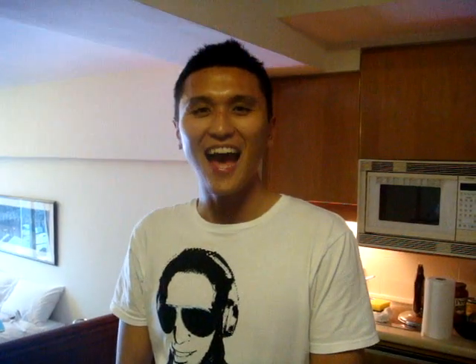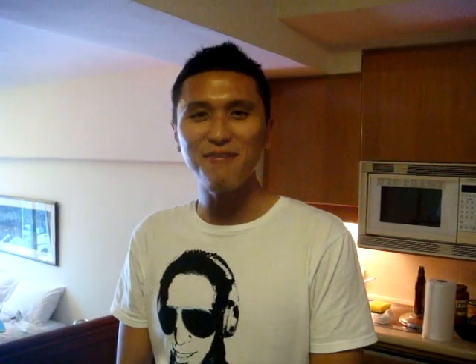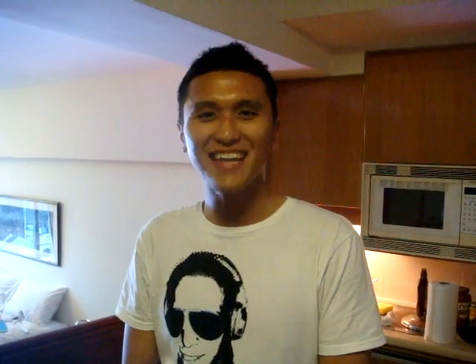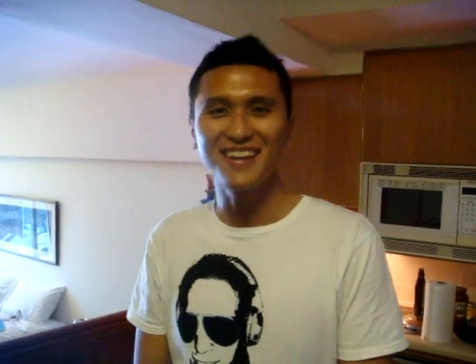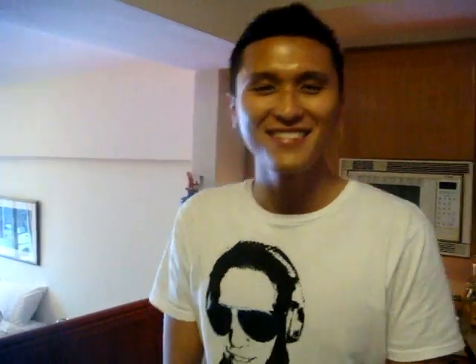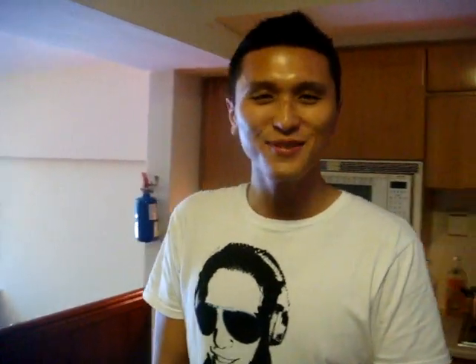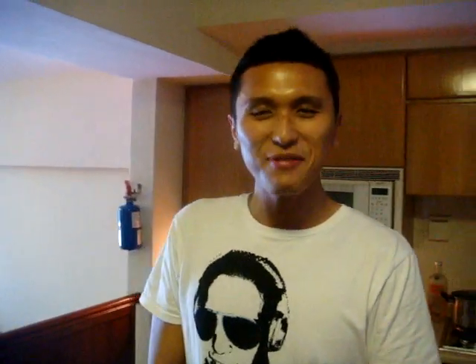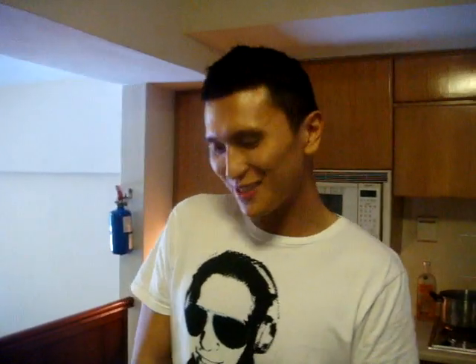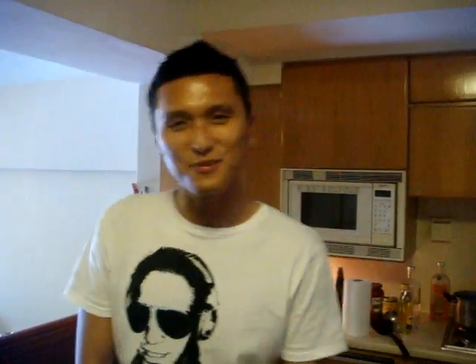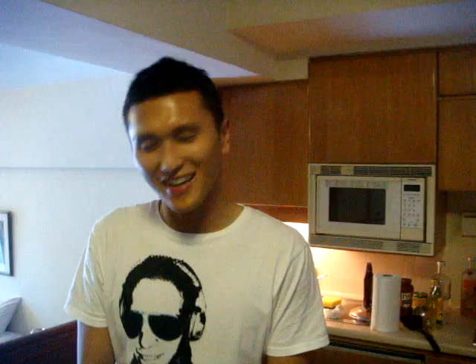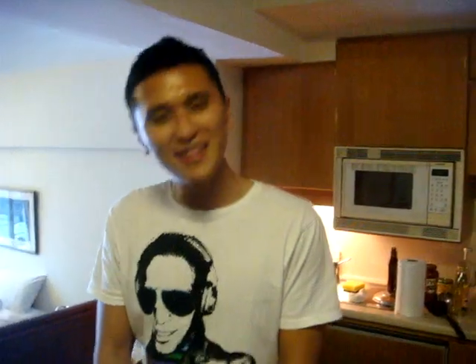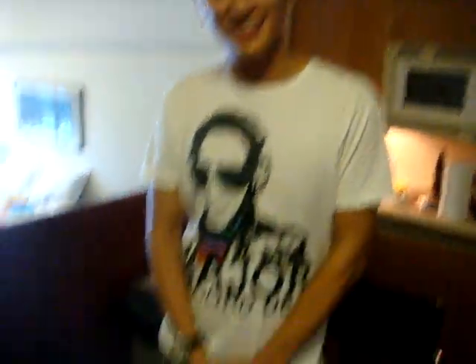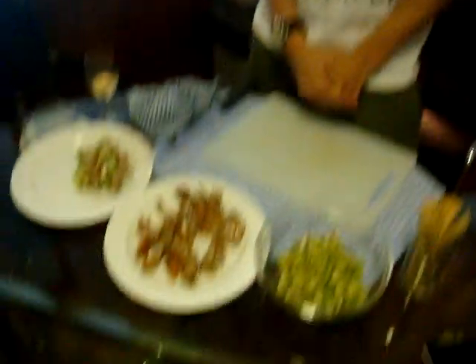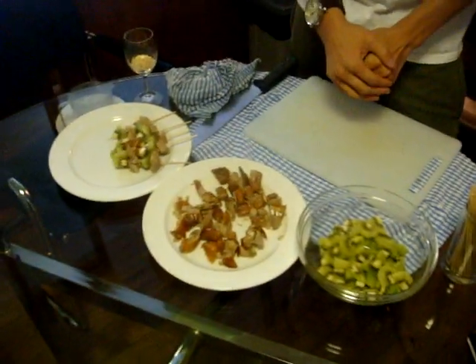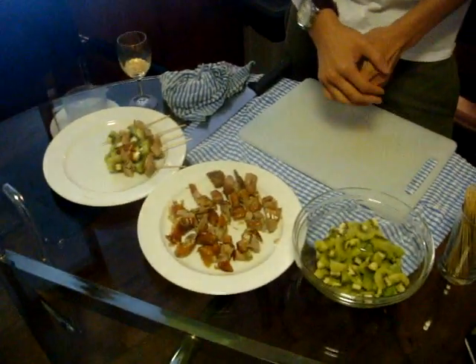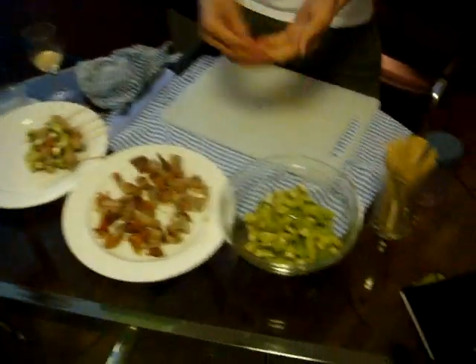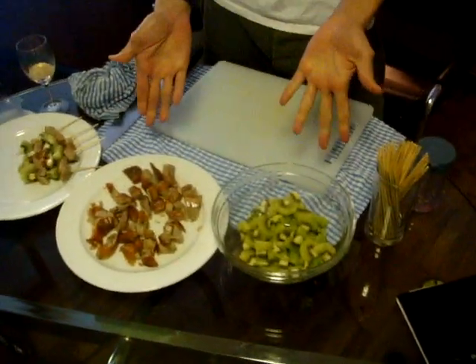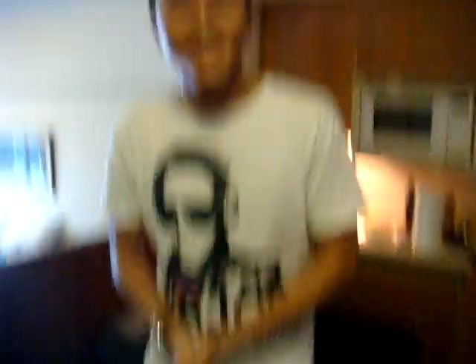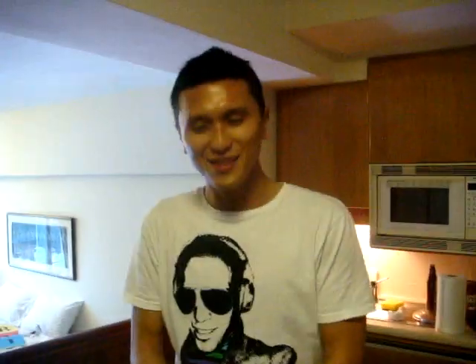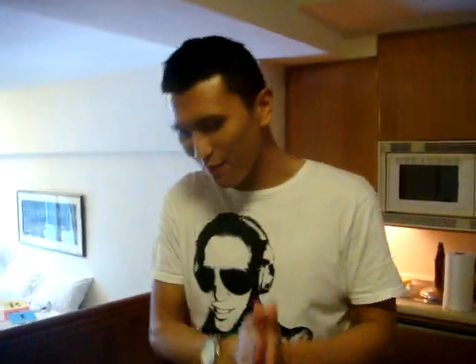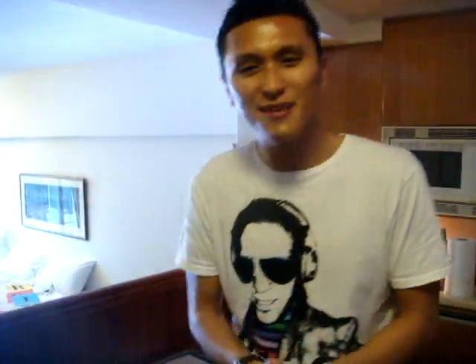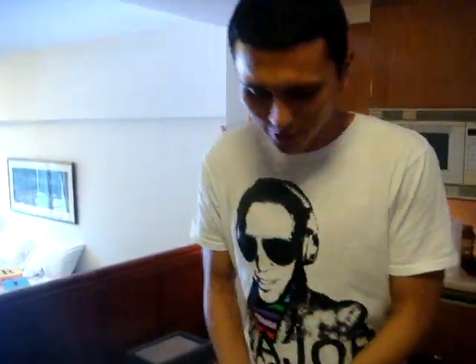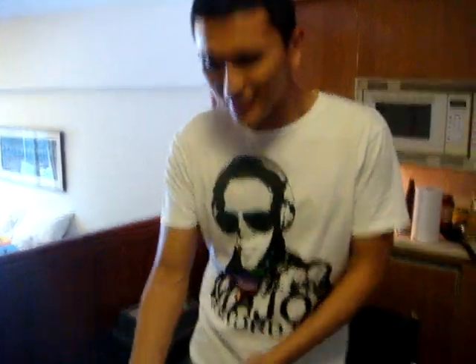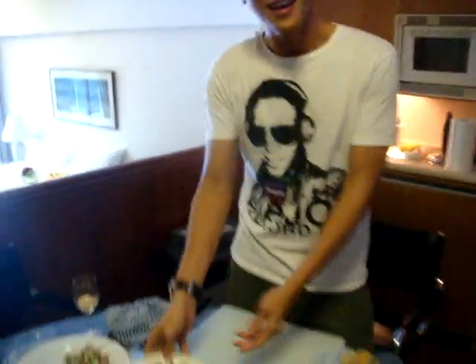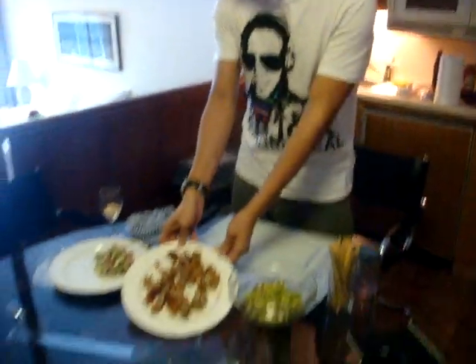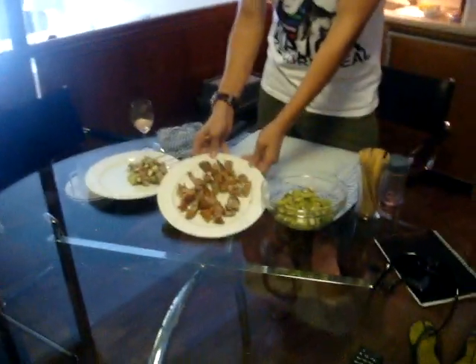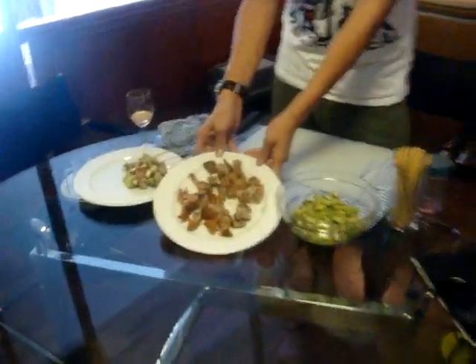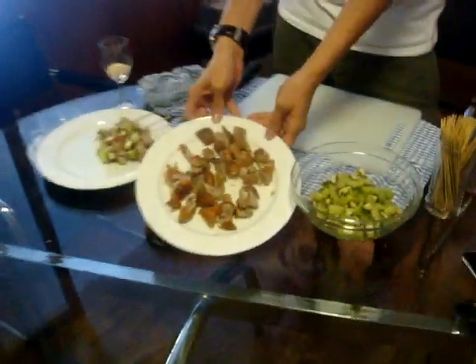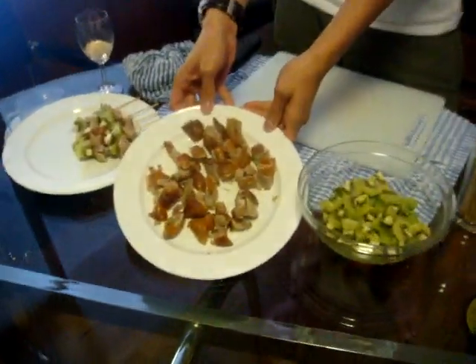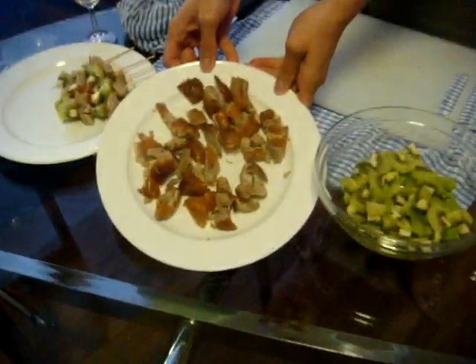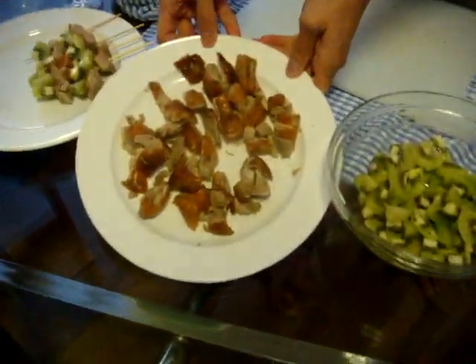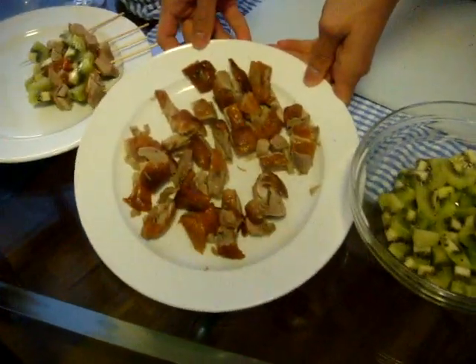Hello everybody! Today I'm going to teach you how to make an appetizer. It's called the golden duck skewer. It's very simple. You just need a golden duck from the golden duck store.